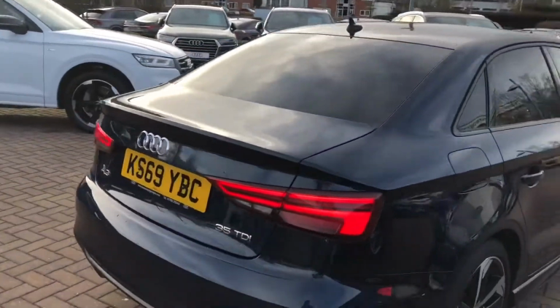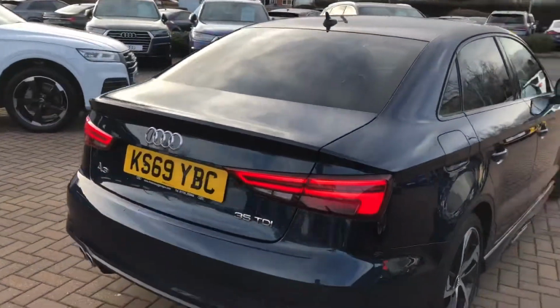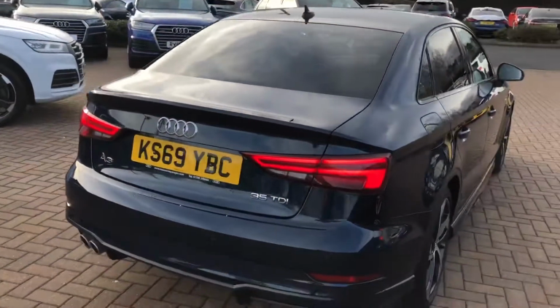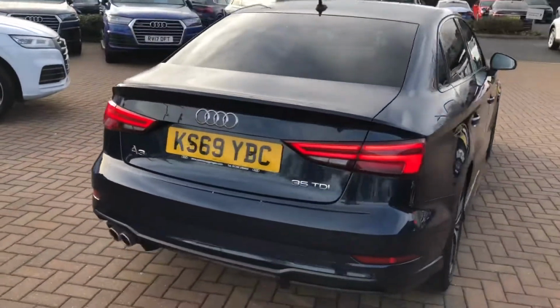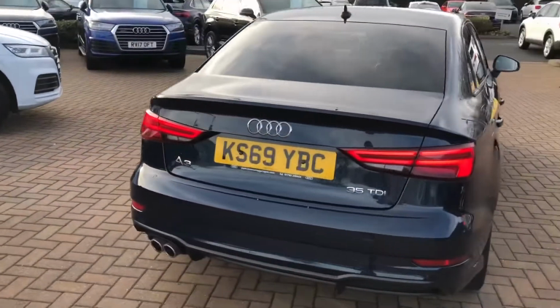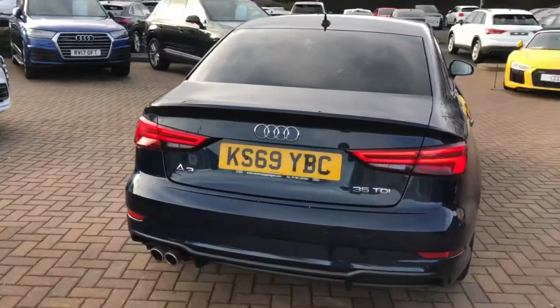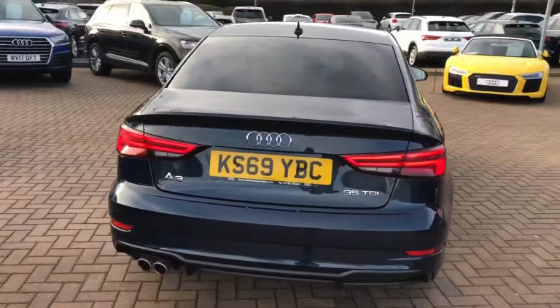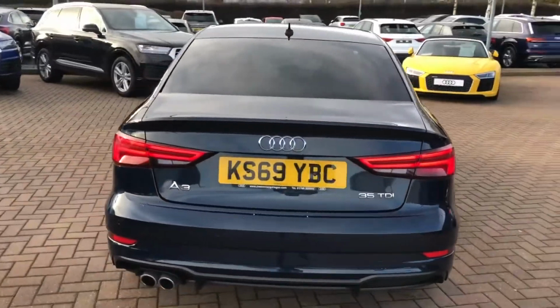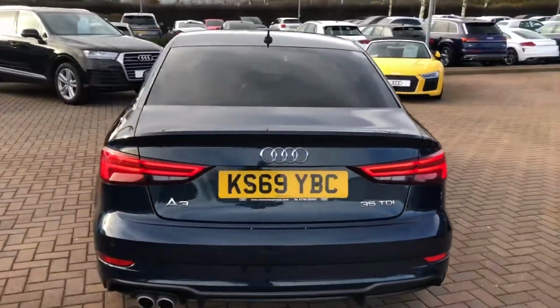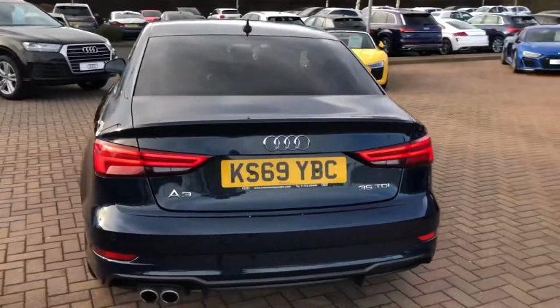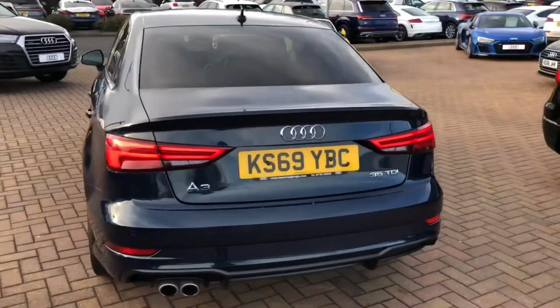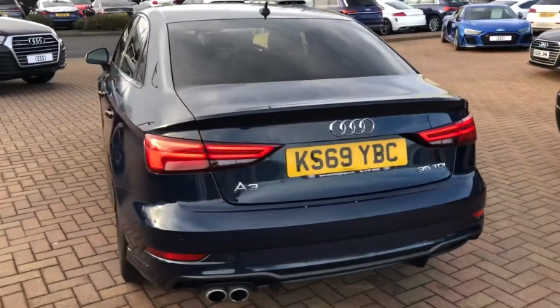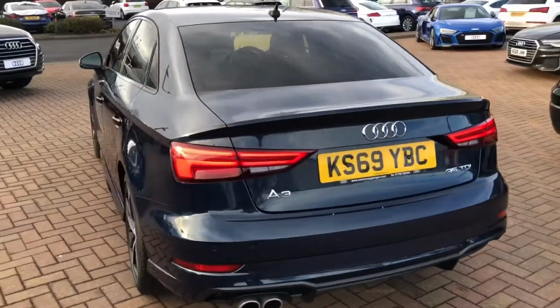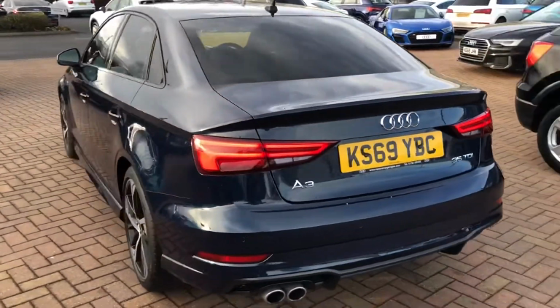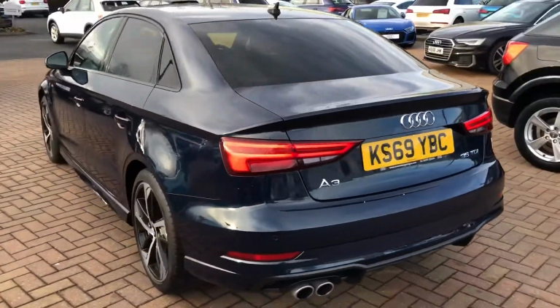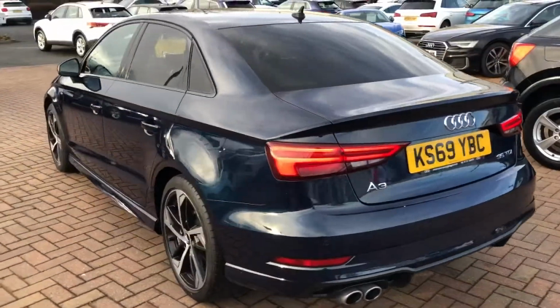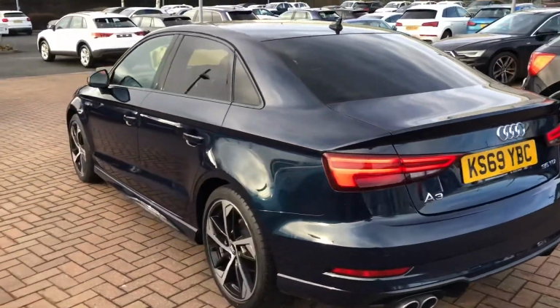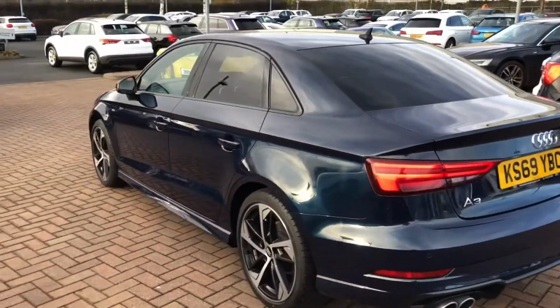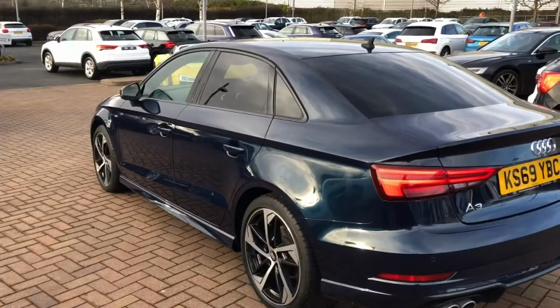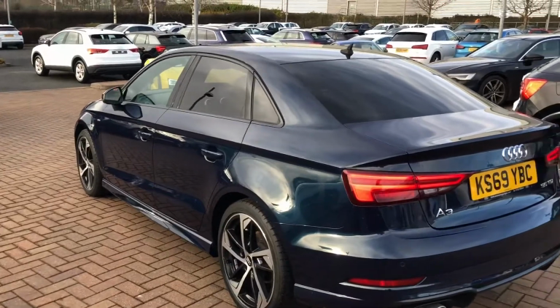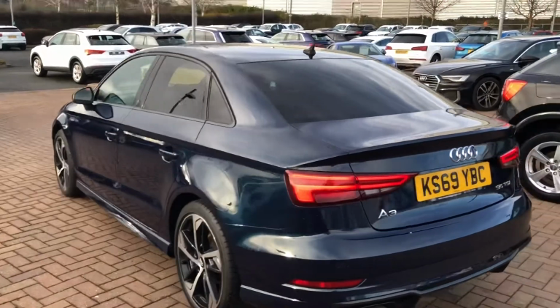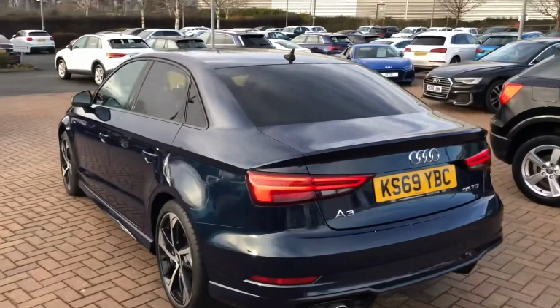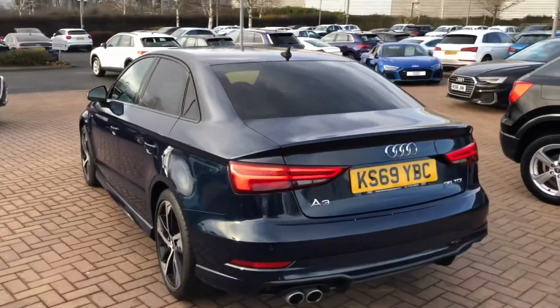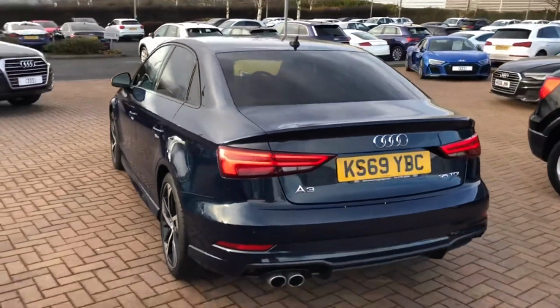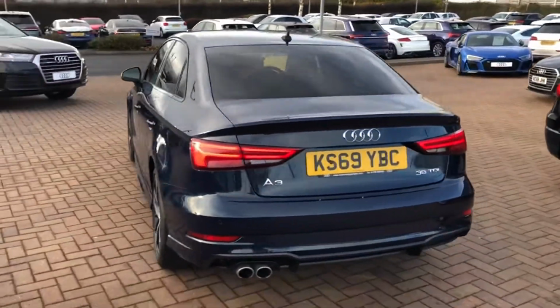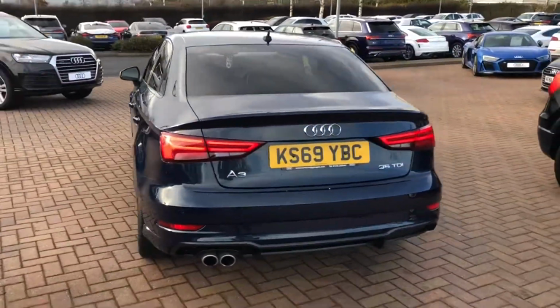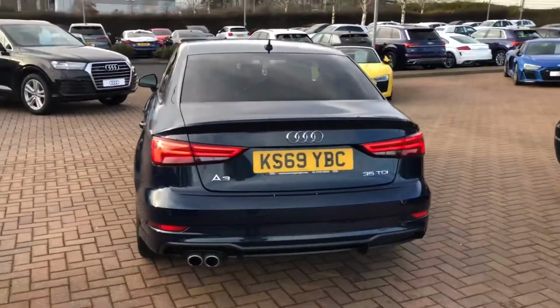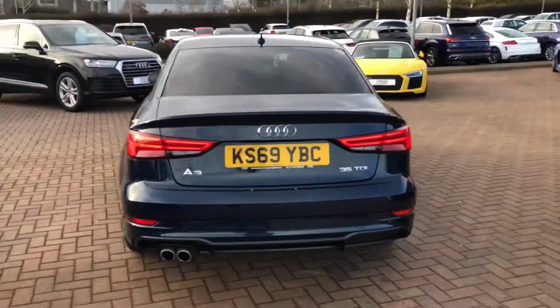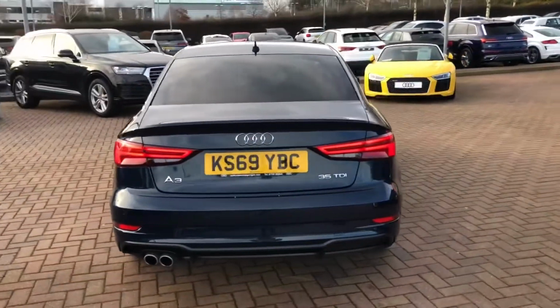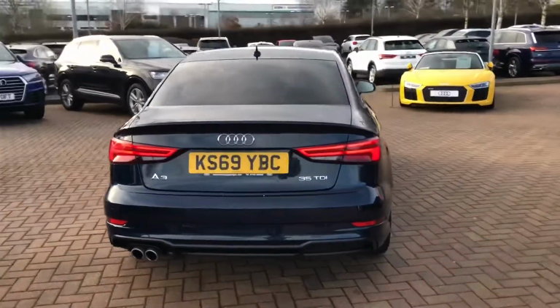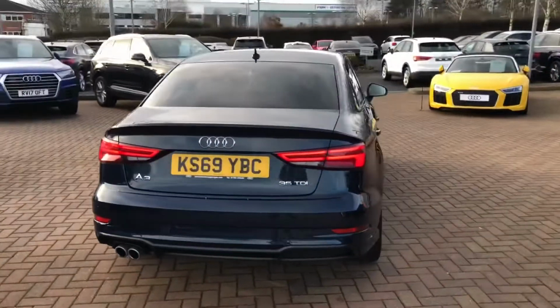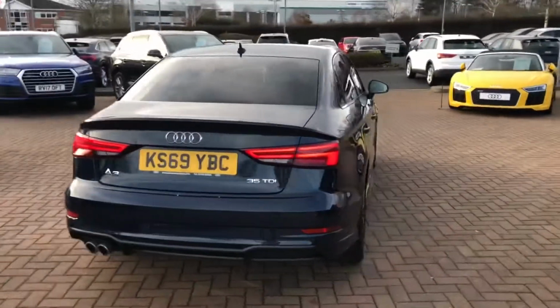Moving to the back of the vehicle, this car does come with the rear parking sensors. All of our Audi approved vehicles do come with a 12 month warranty and 12 month roadside assist.